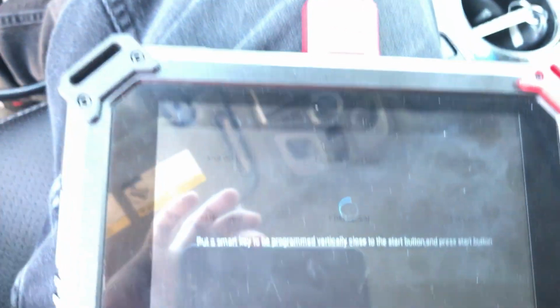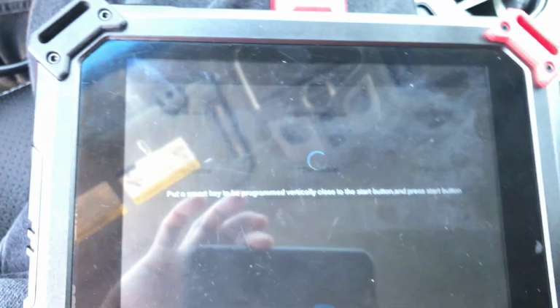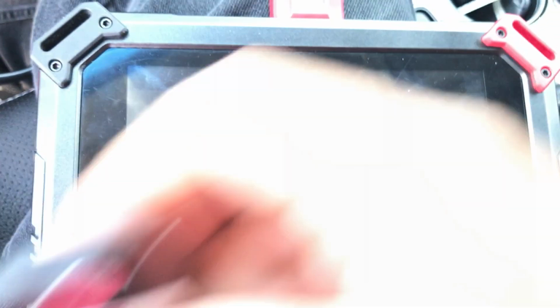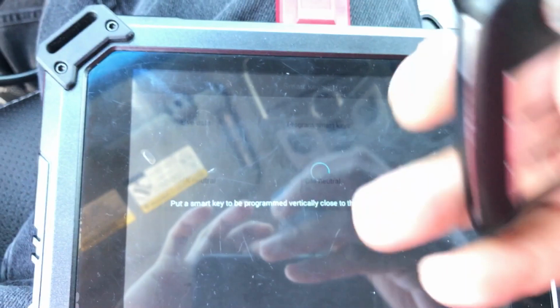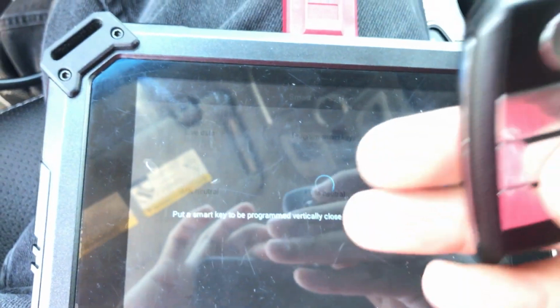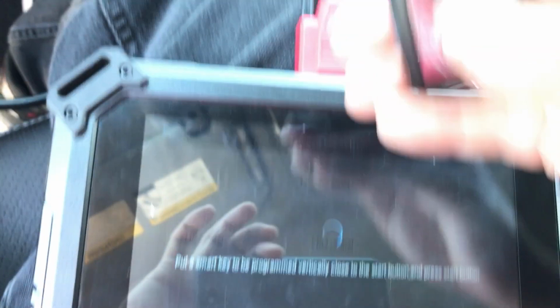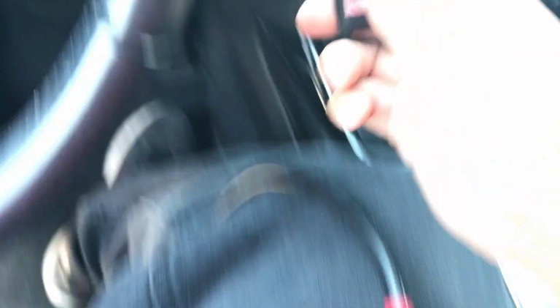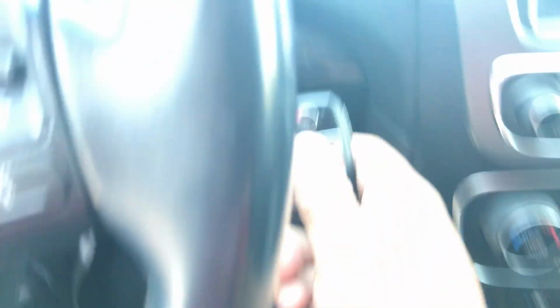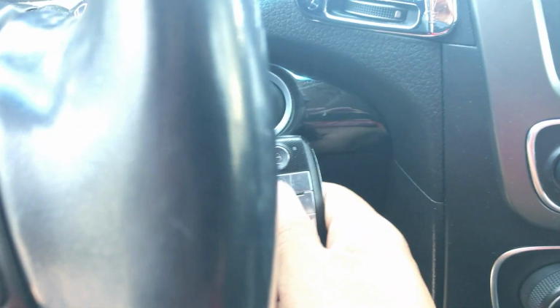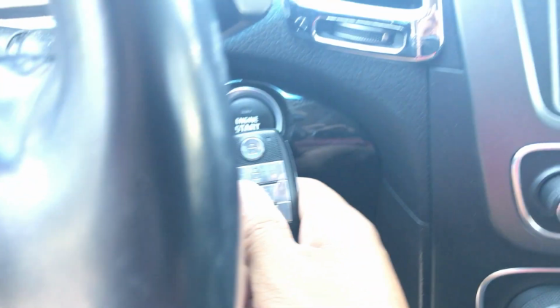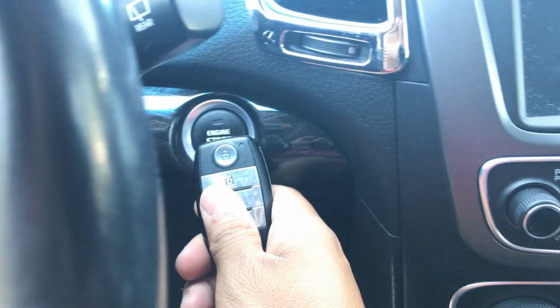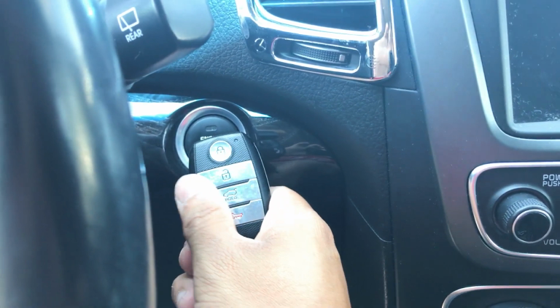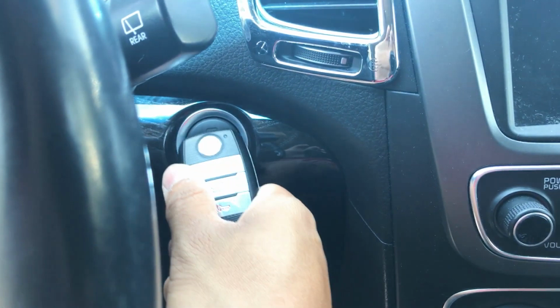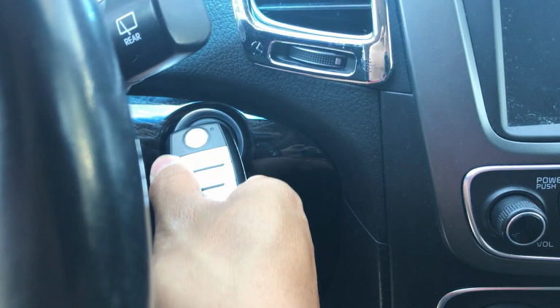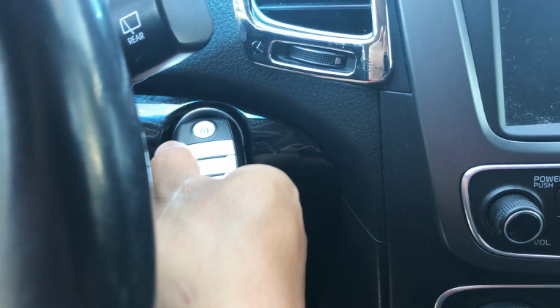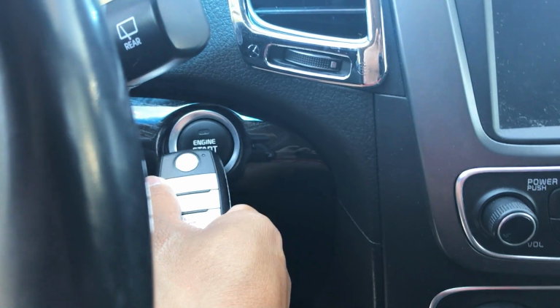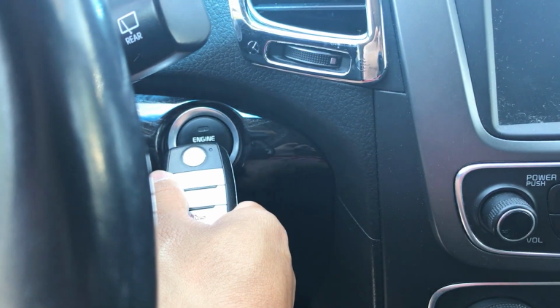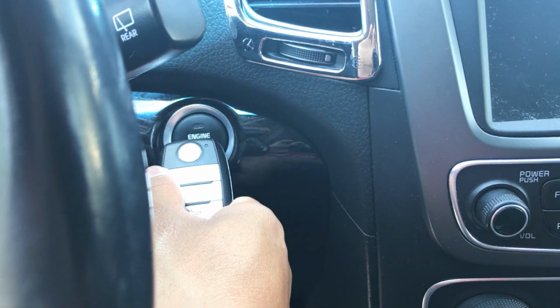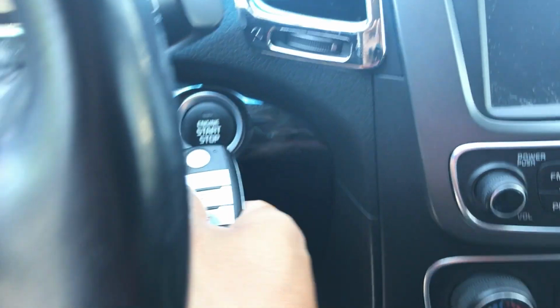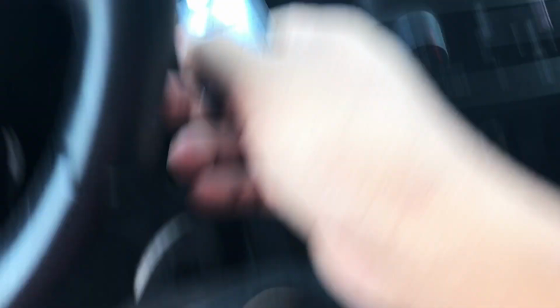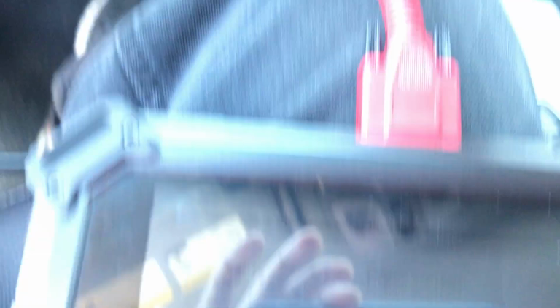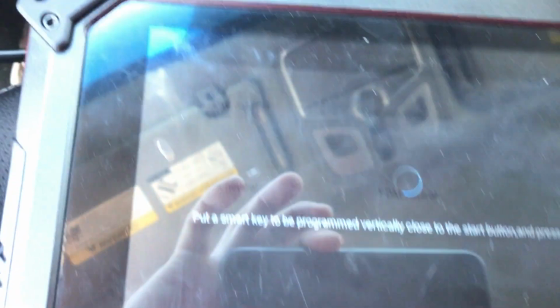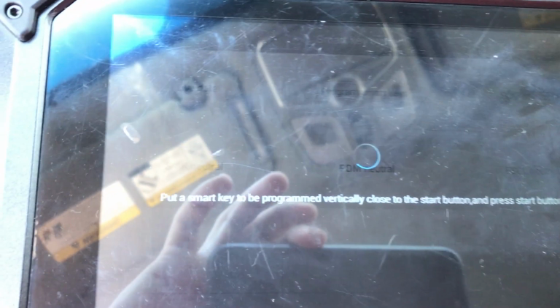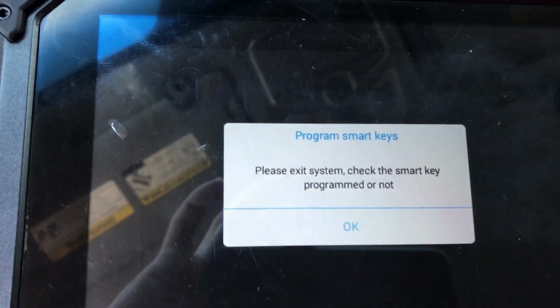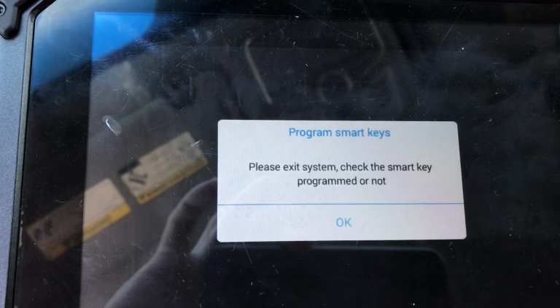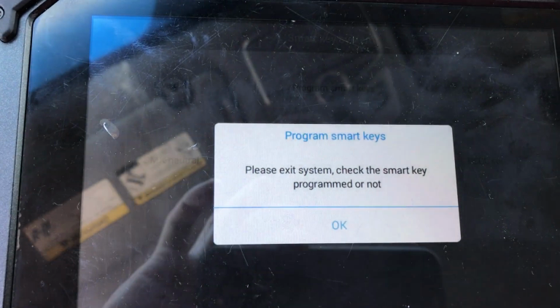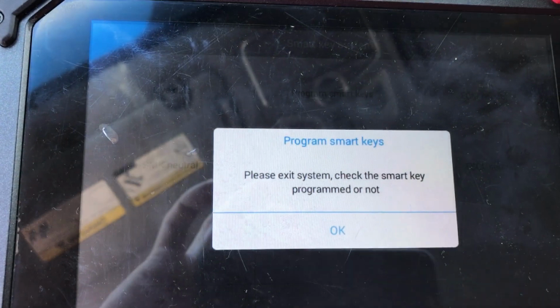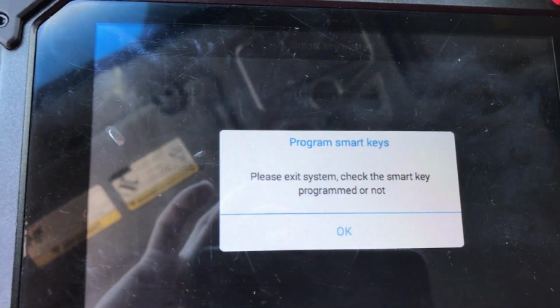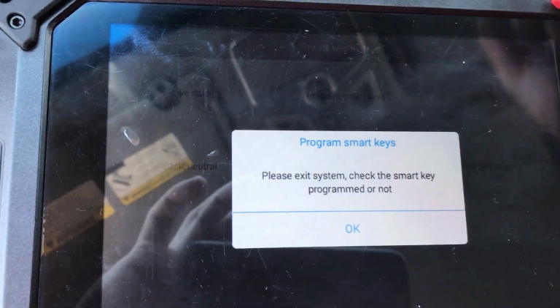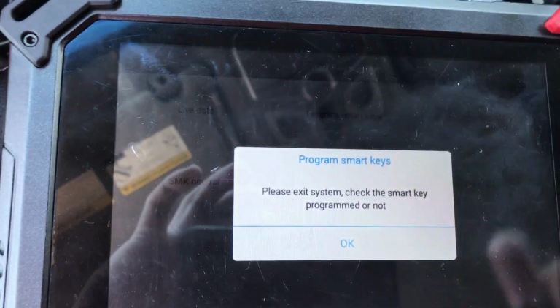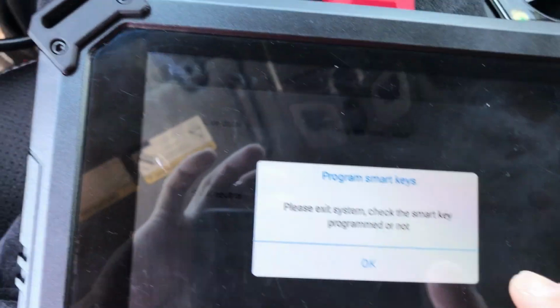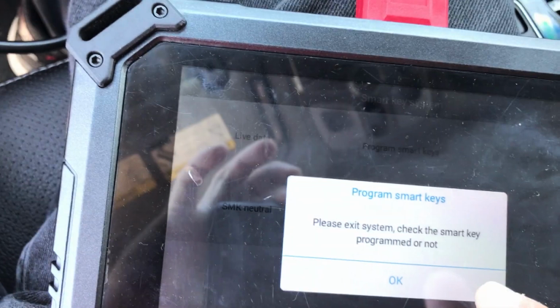Continue. Do the same thing. Just let it recognize it. Now it's already programmed.